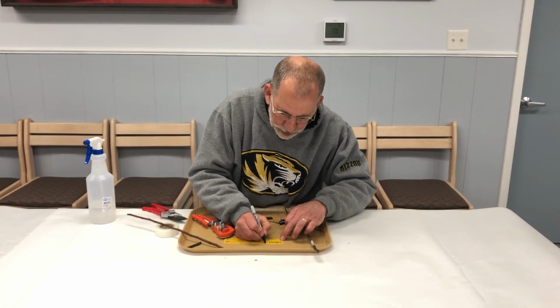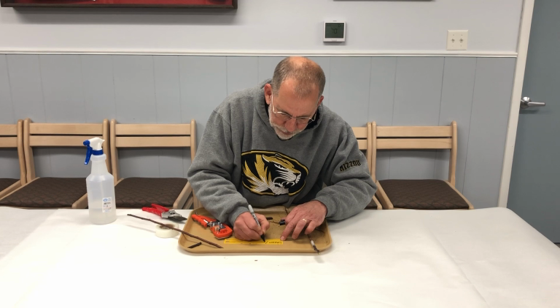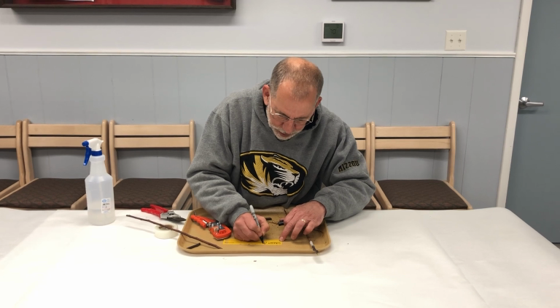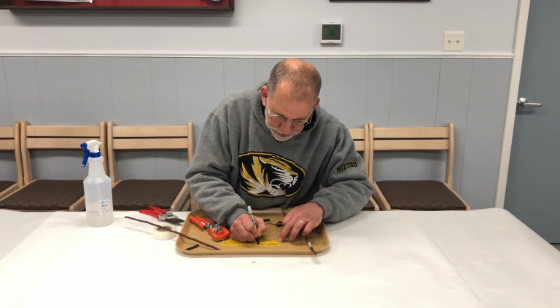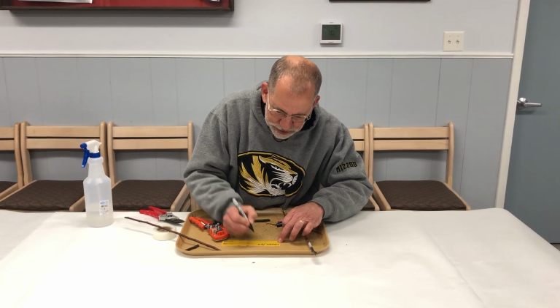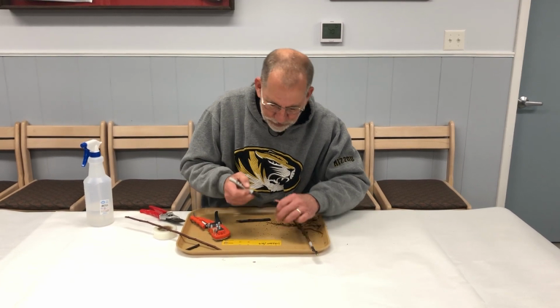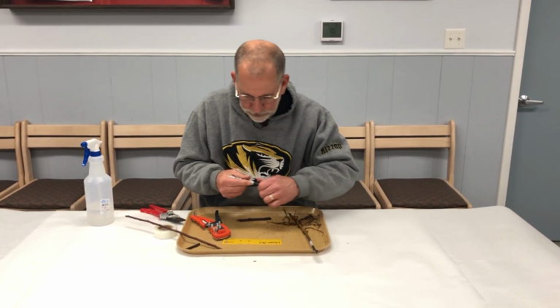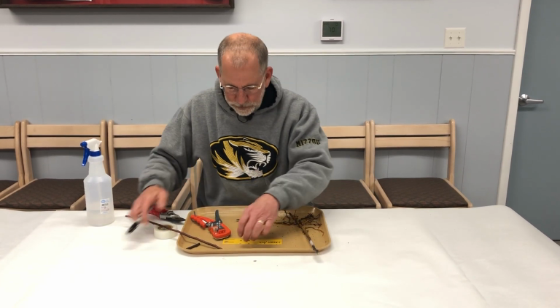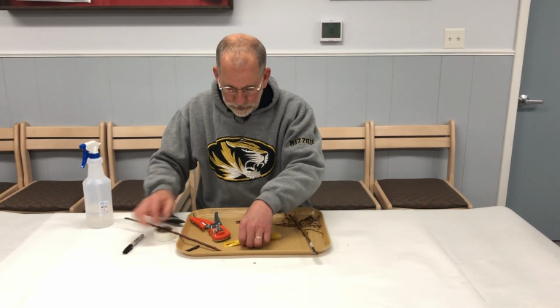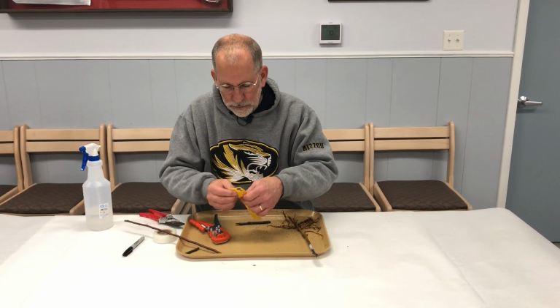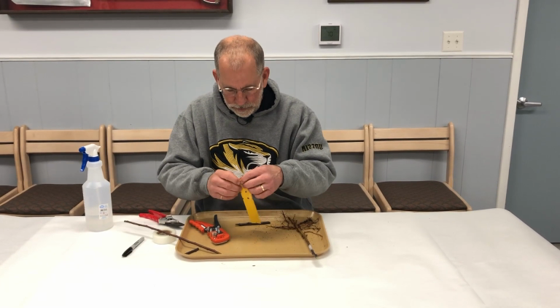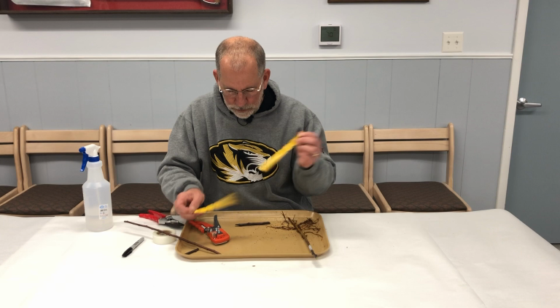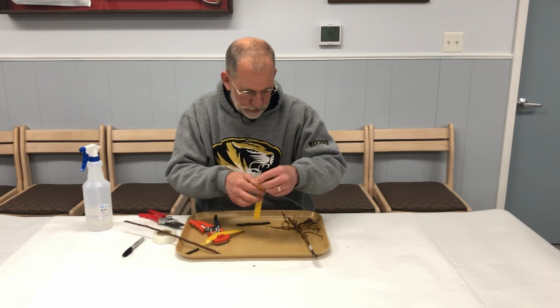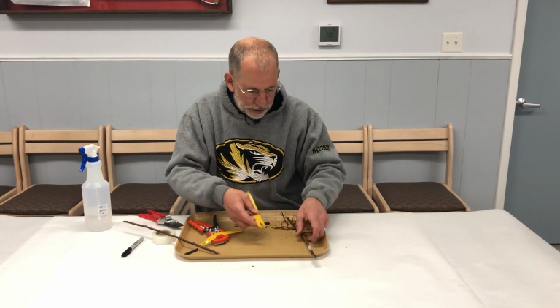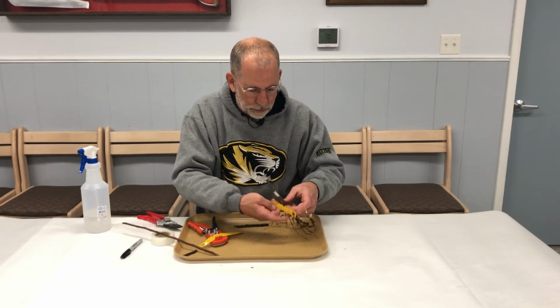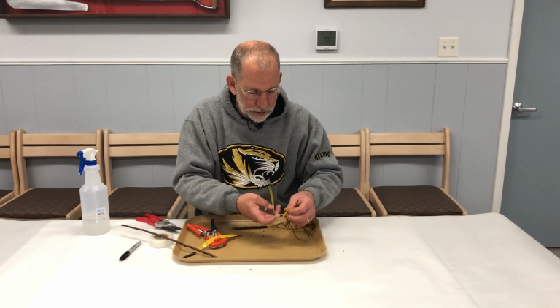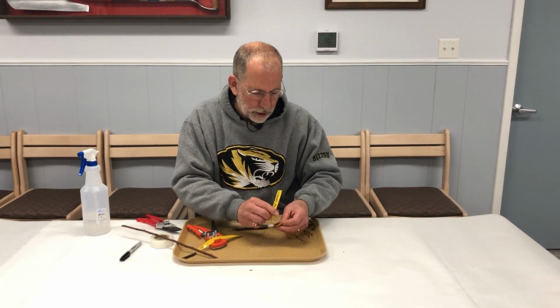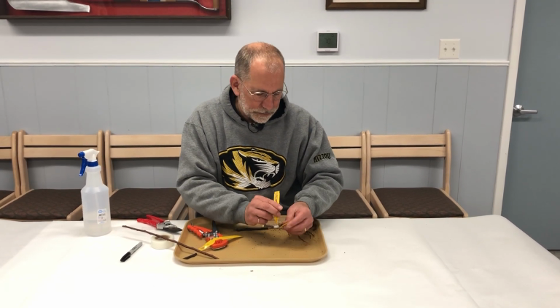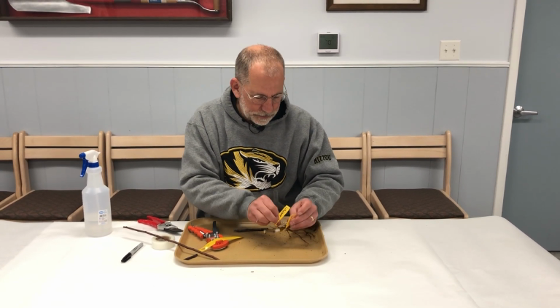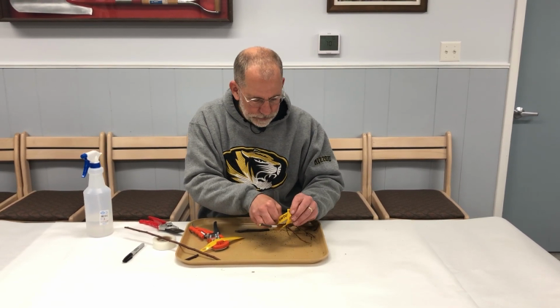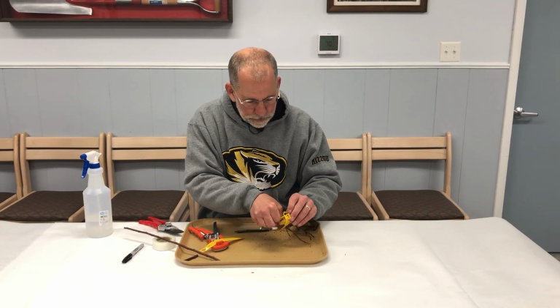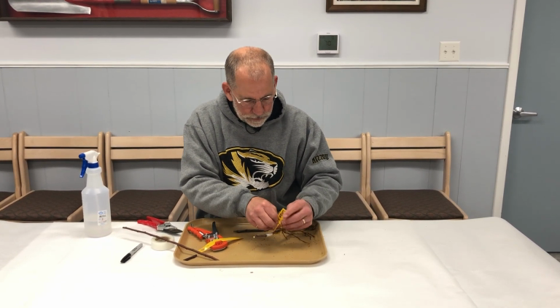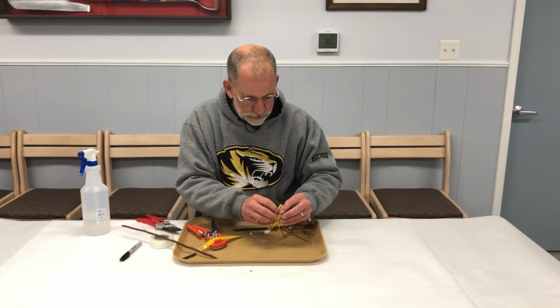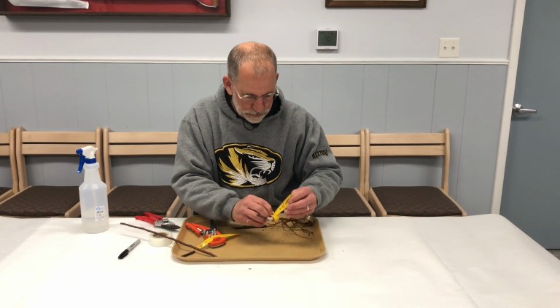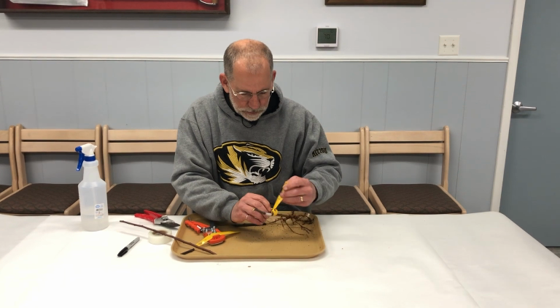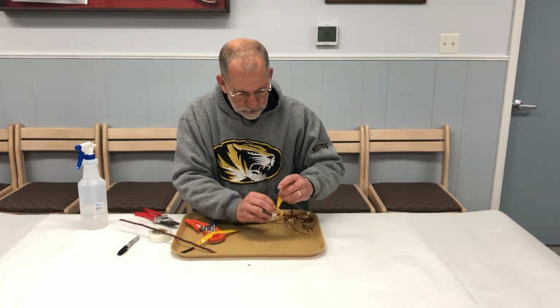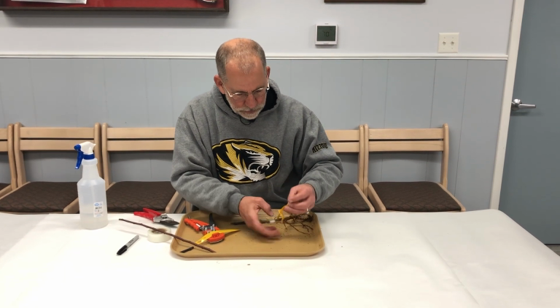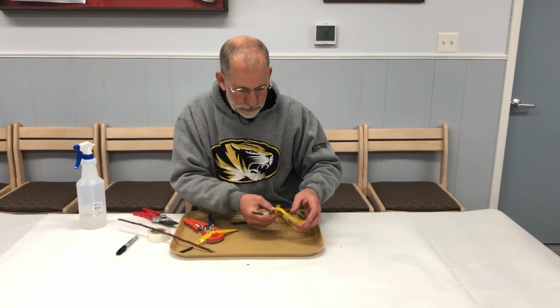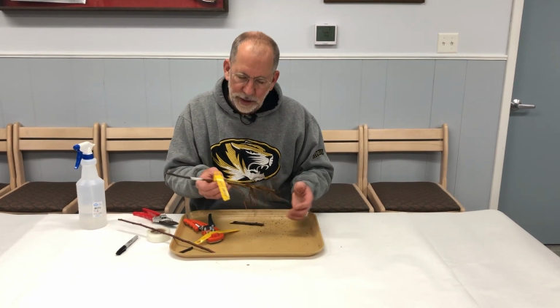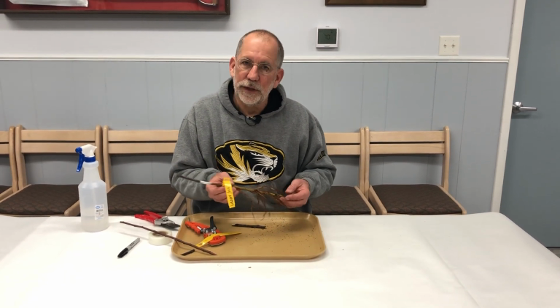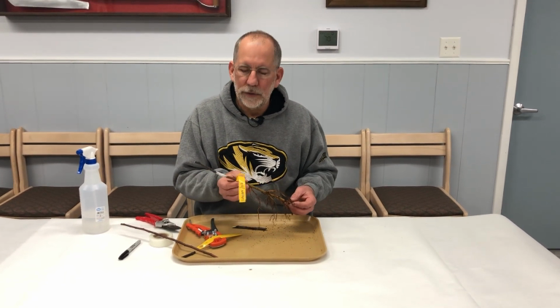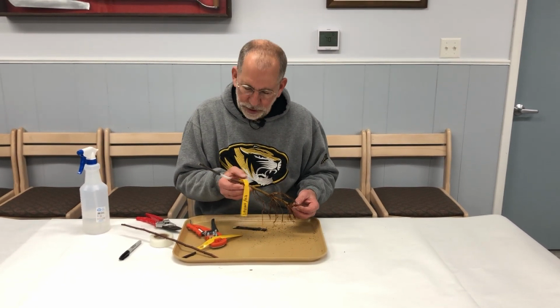We'll note the rootstock, which in this case is M7. We'll place that around our grafted plant. And here we have the completed grafted plant.